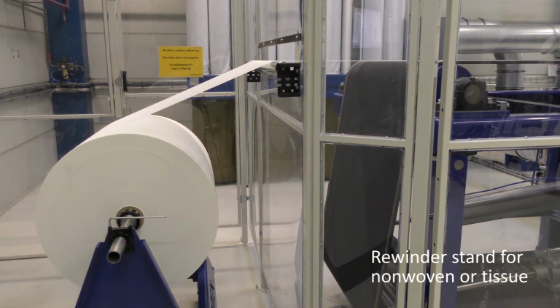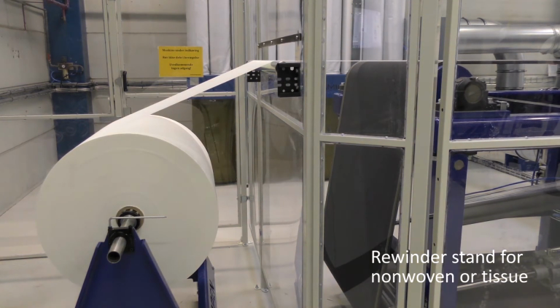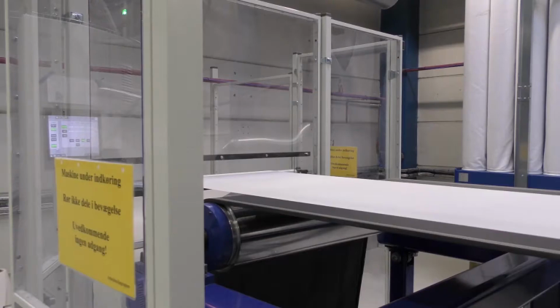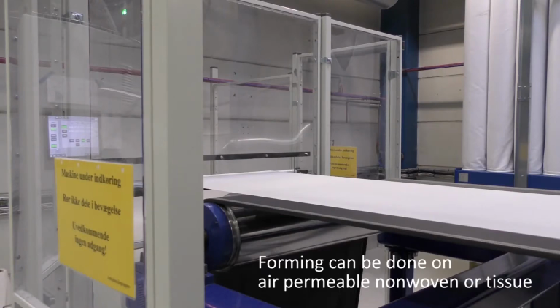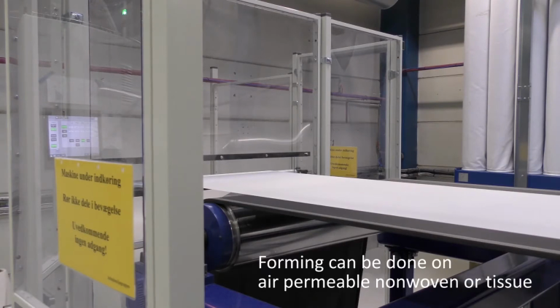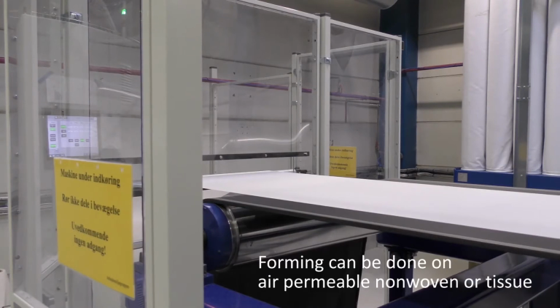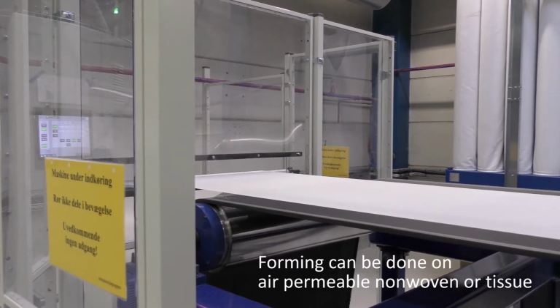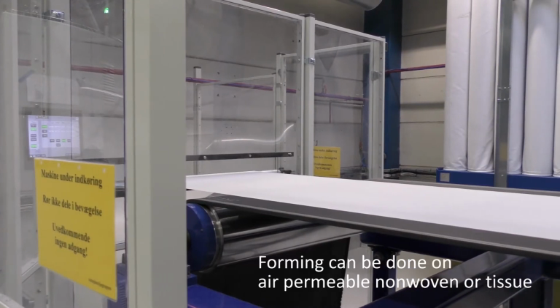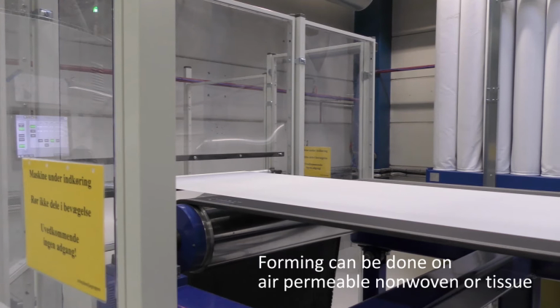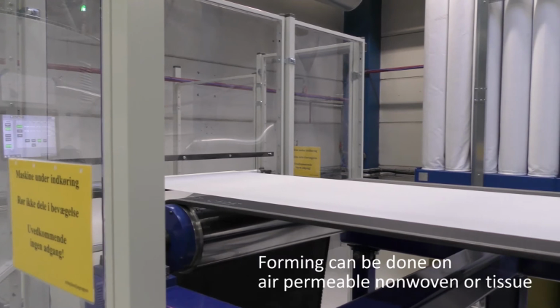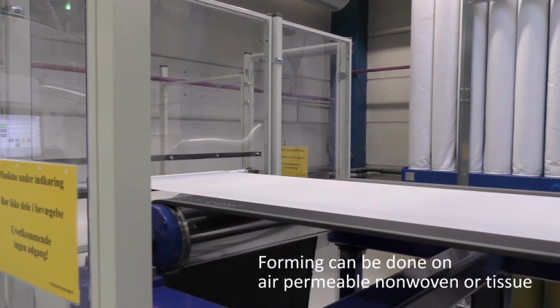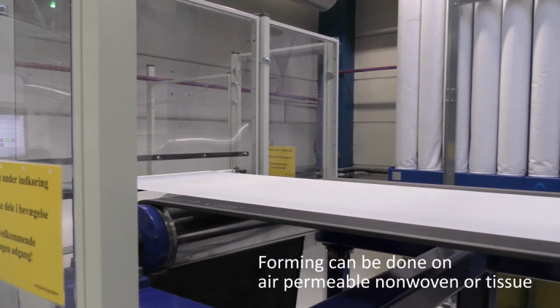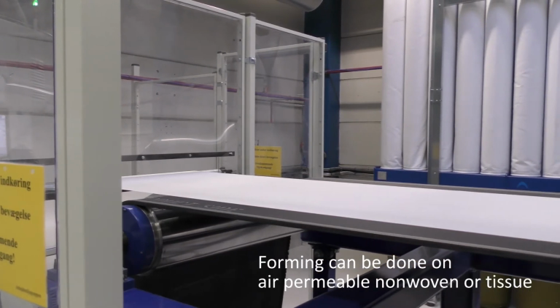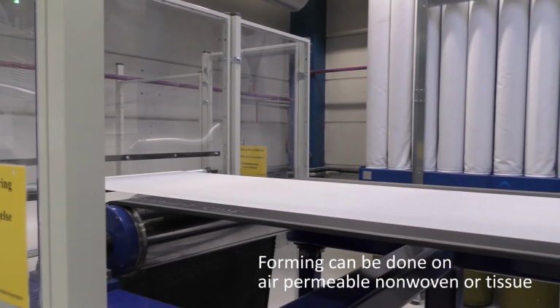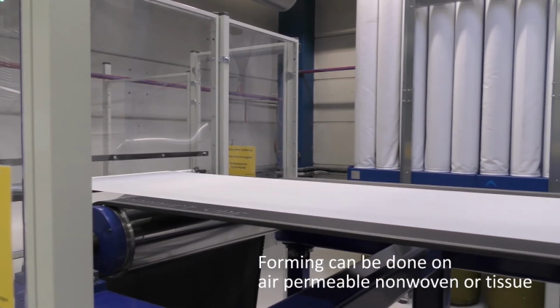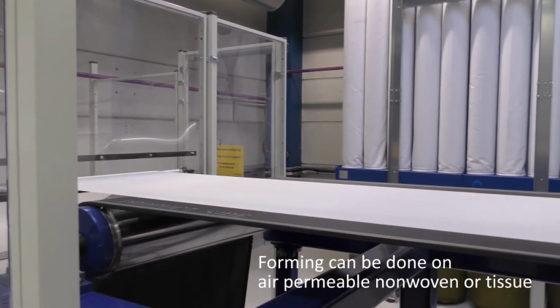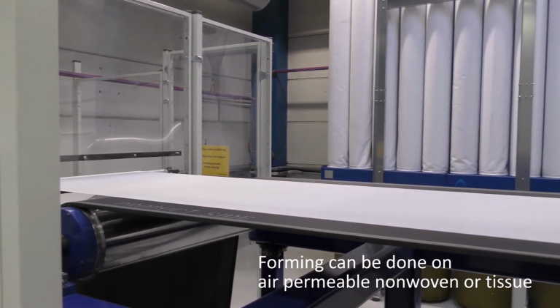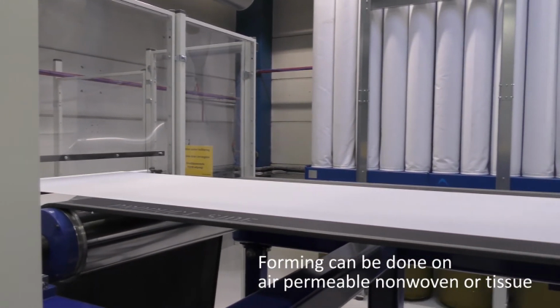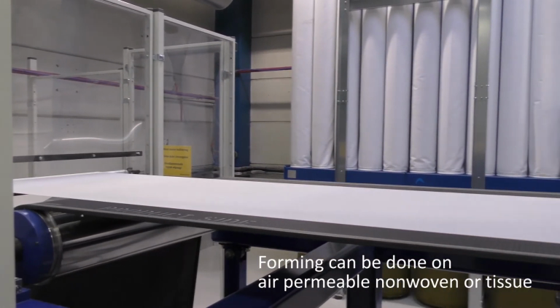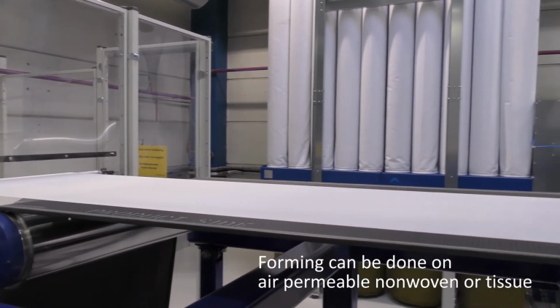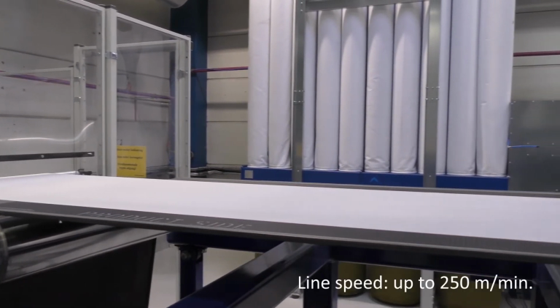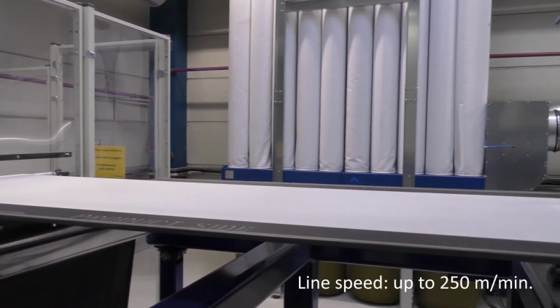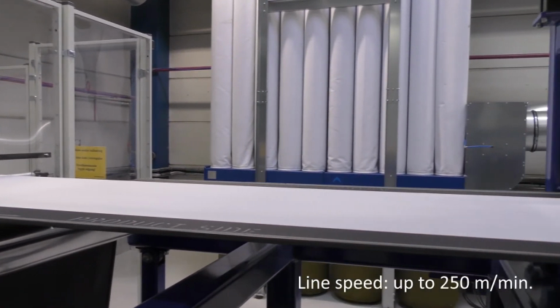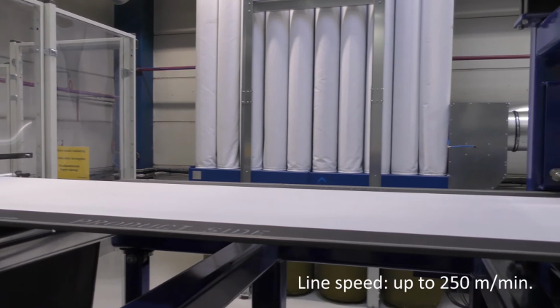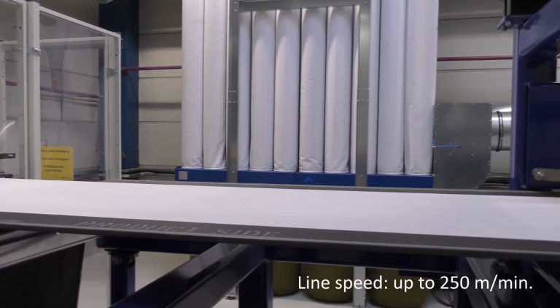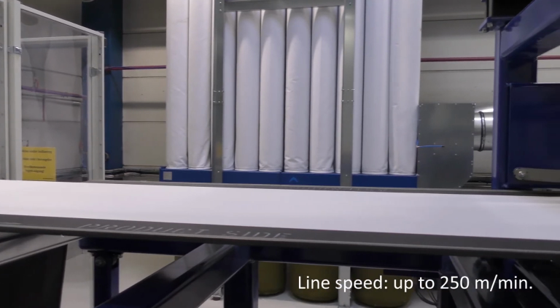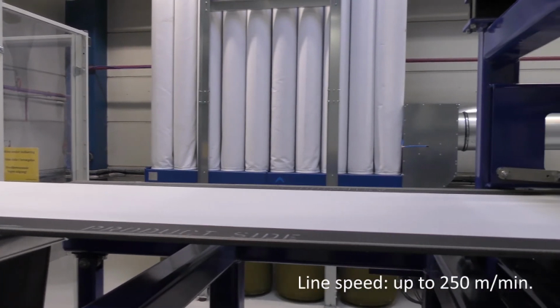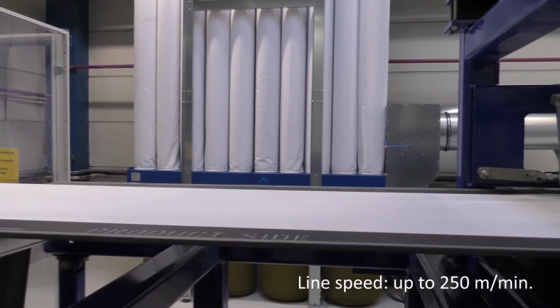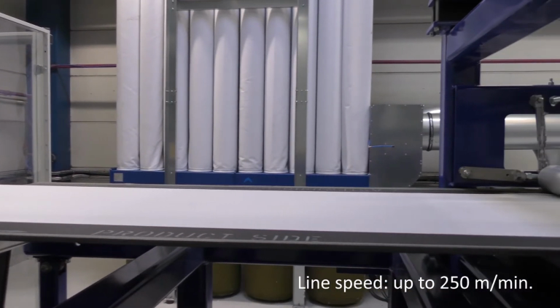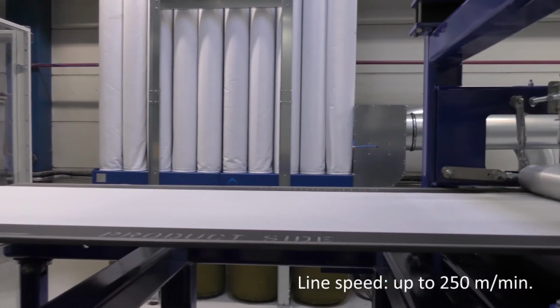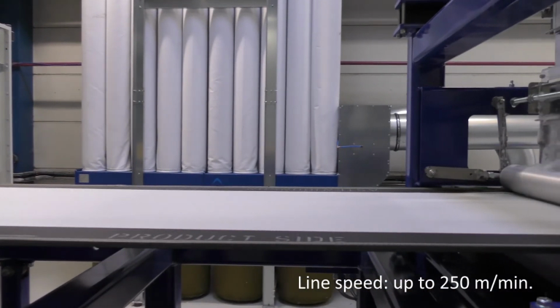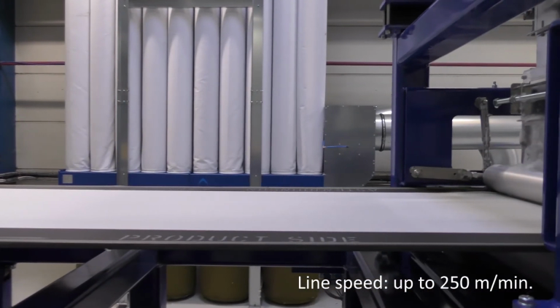As an option, a rewinder stand in front of the former wire can be used to rewind air permeable tissue or non-woven, which can be used as a base for the formed air-laid material.